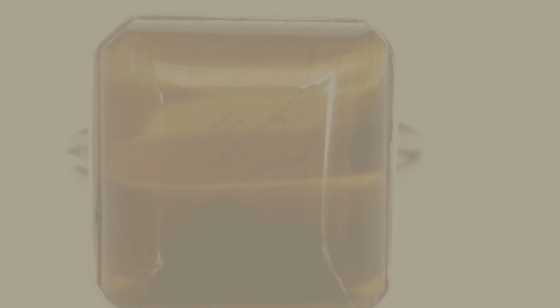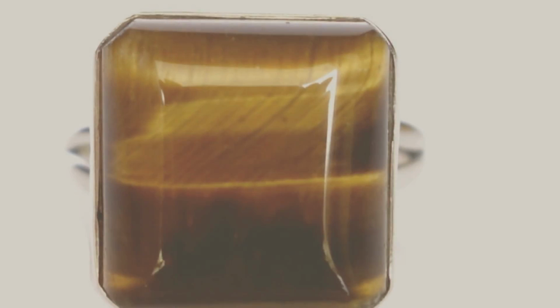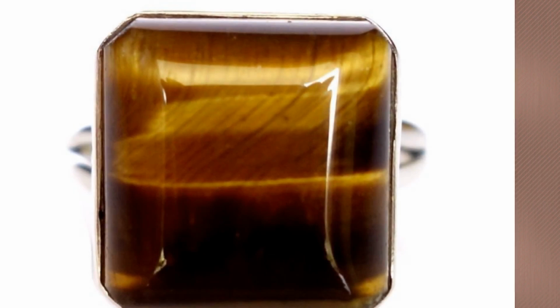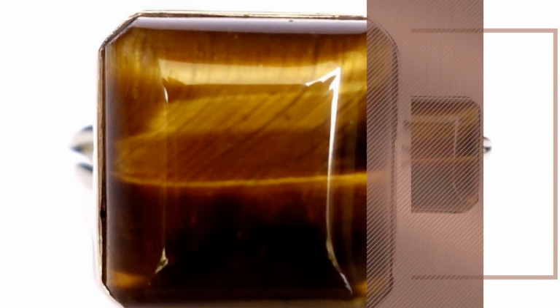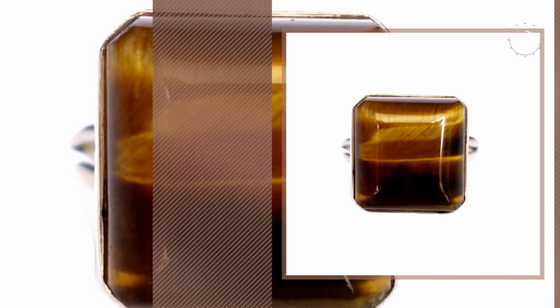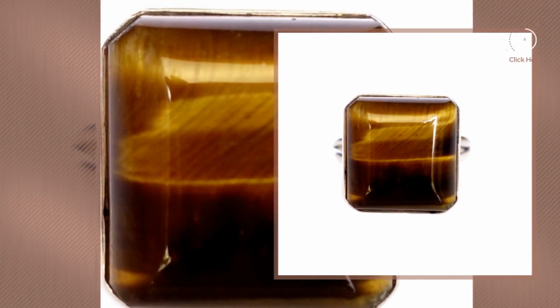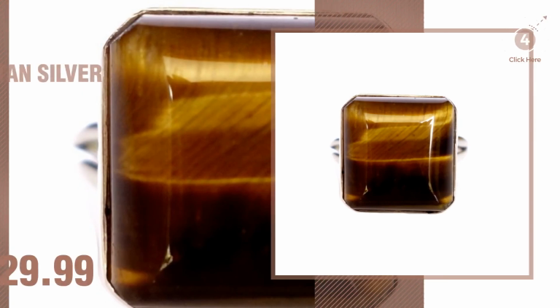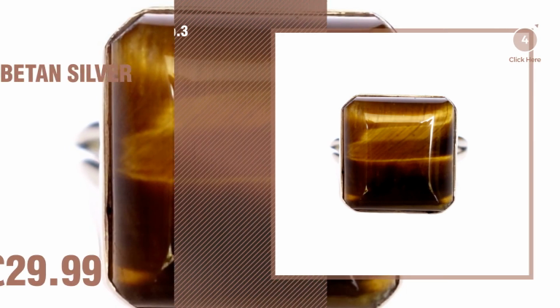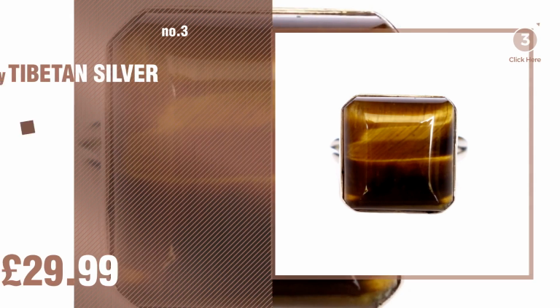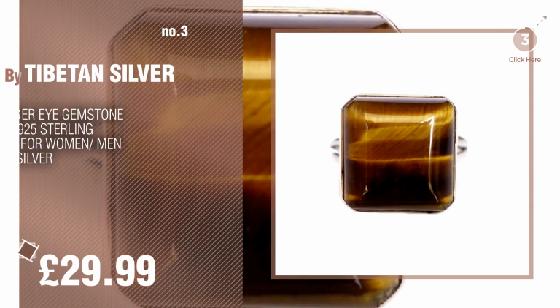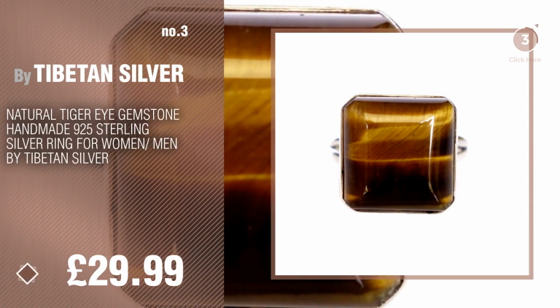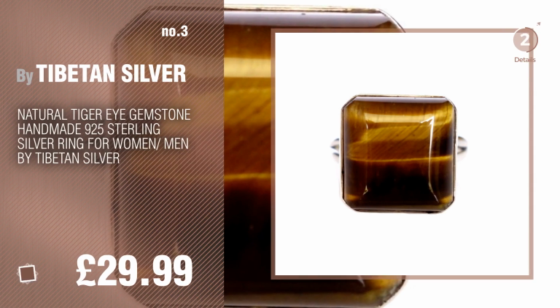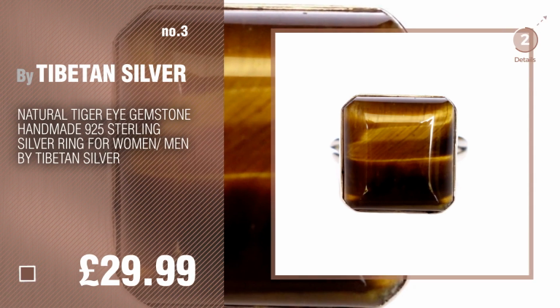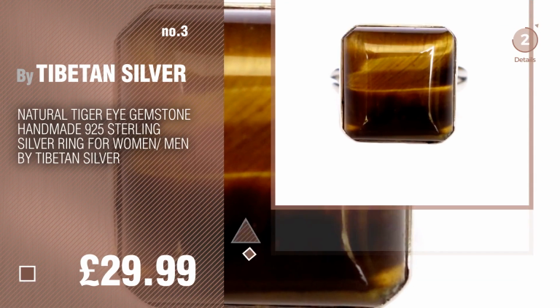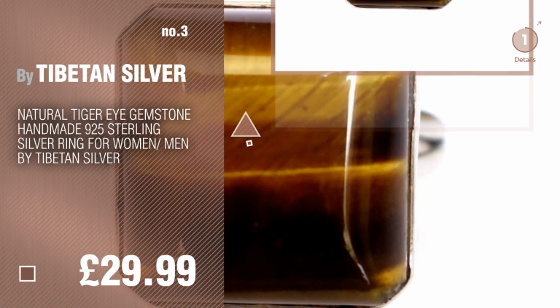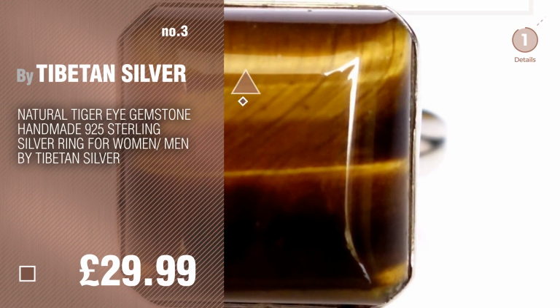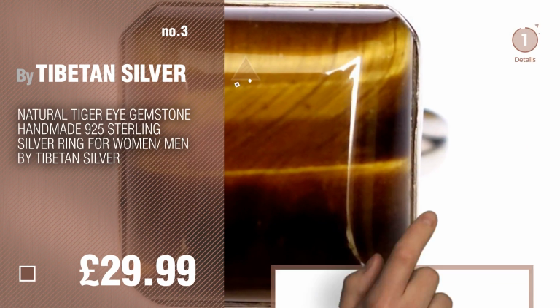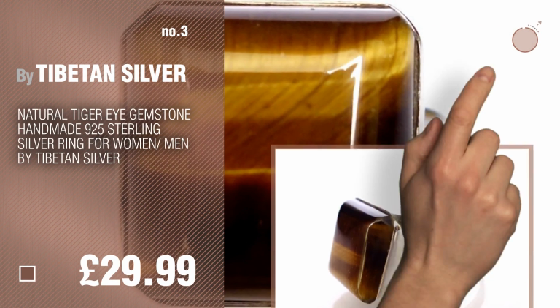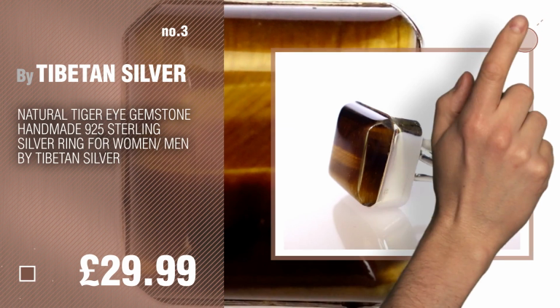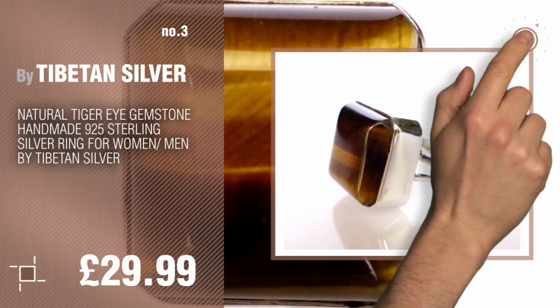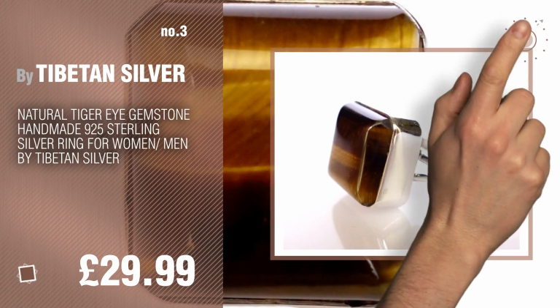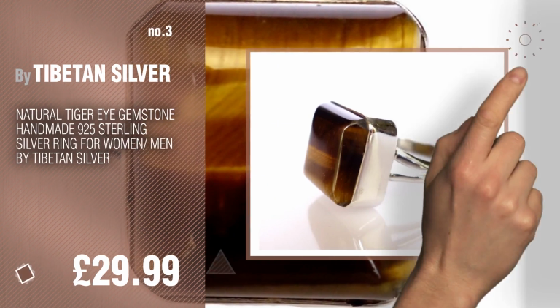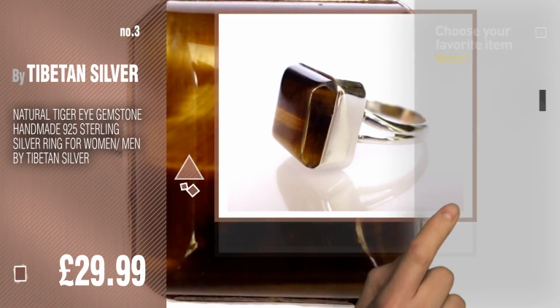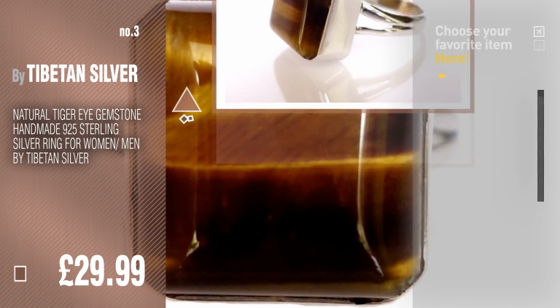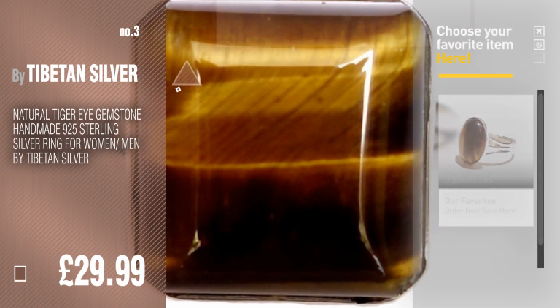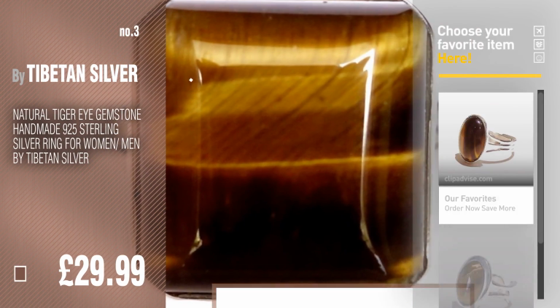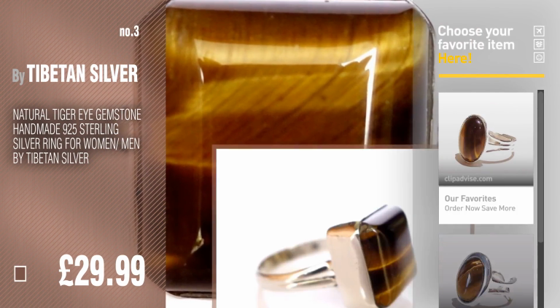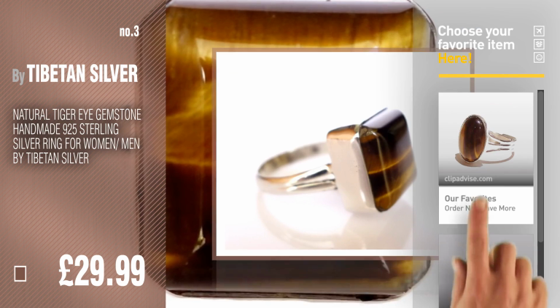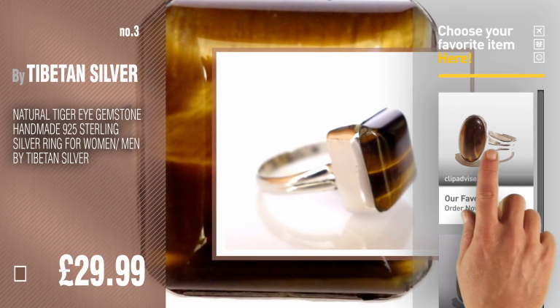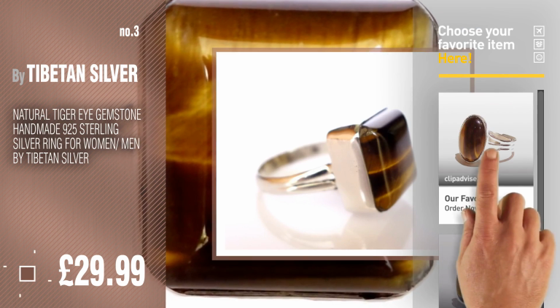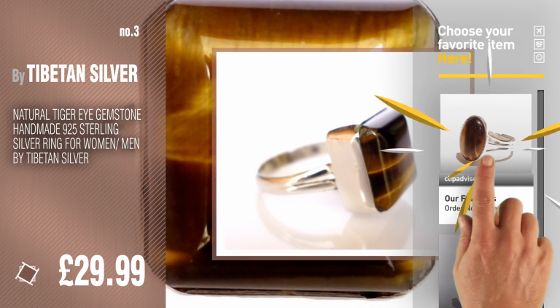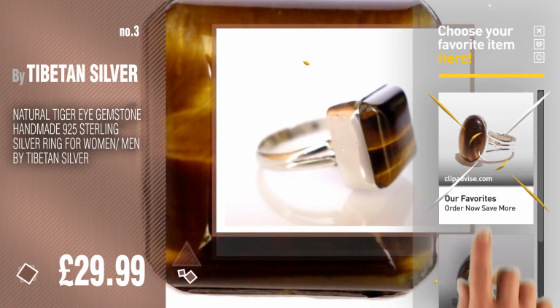Number 3. Buy Tibetan Silver. For more great options and ideas, click this circle in the corner.